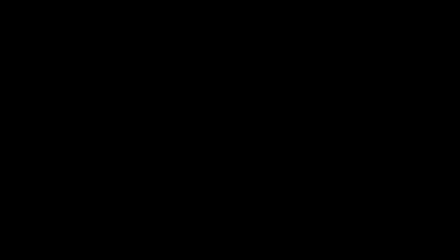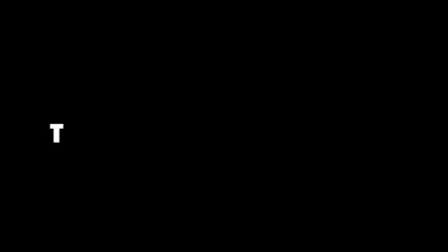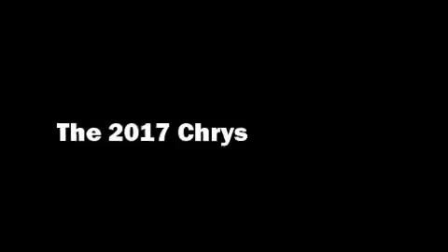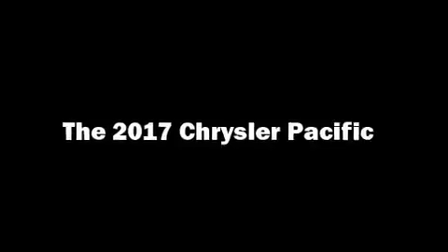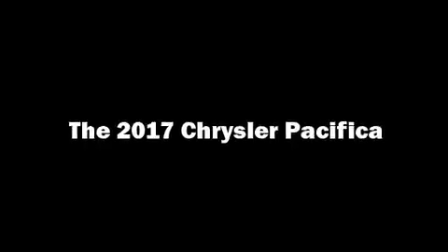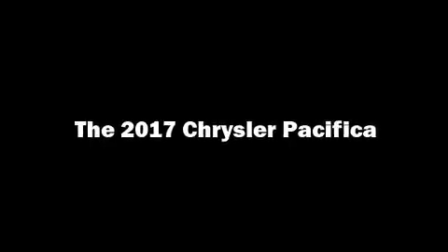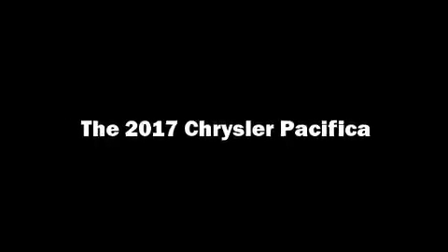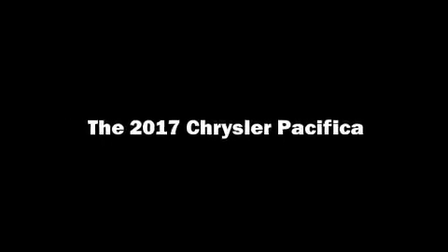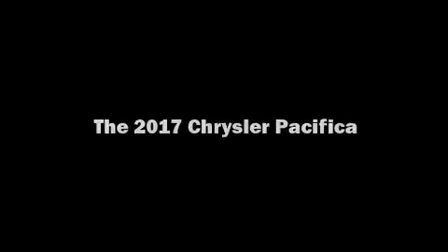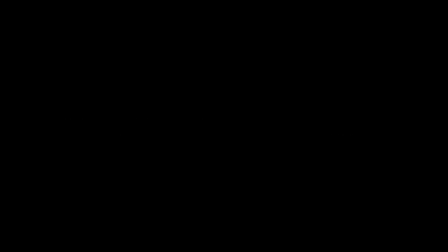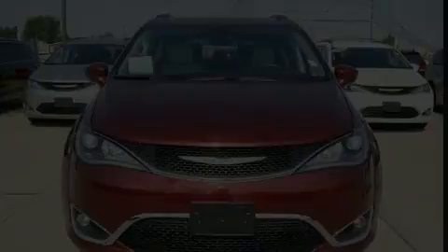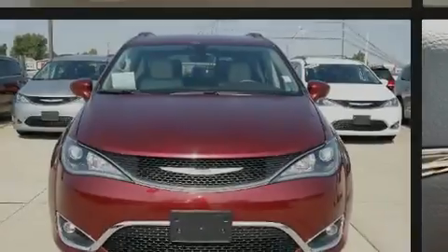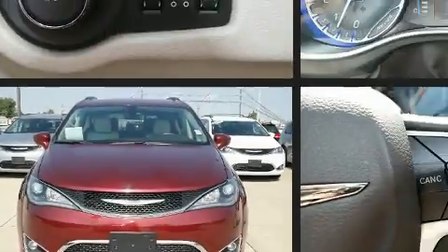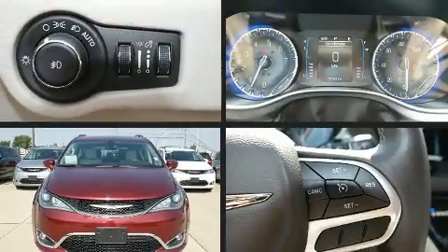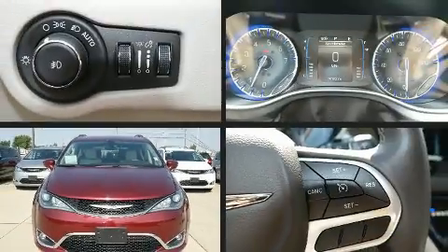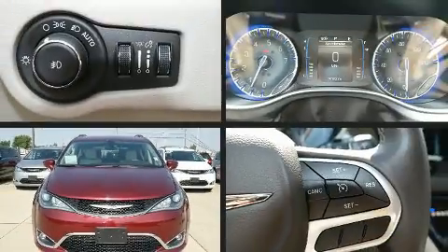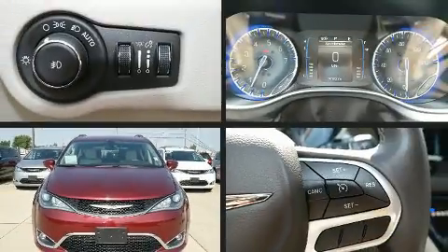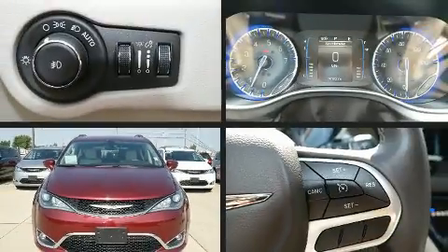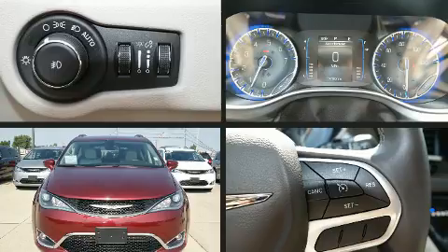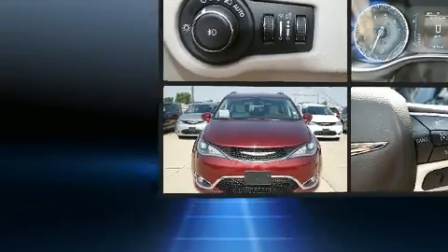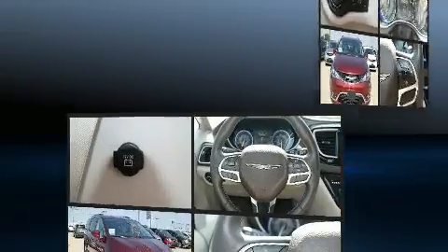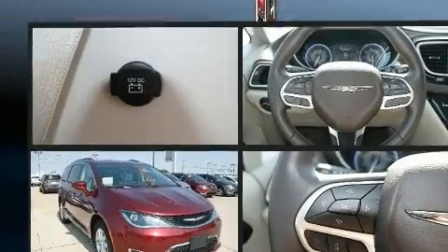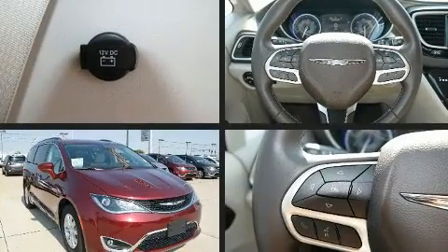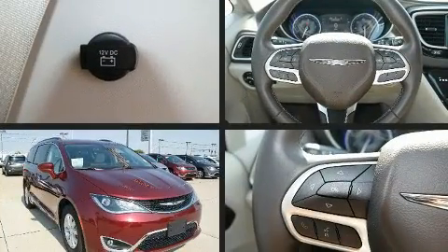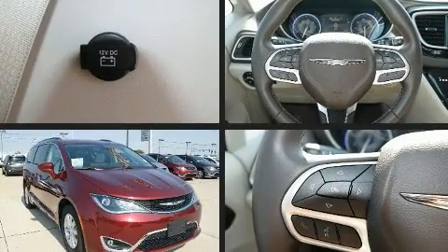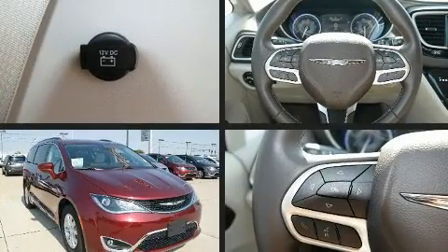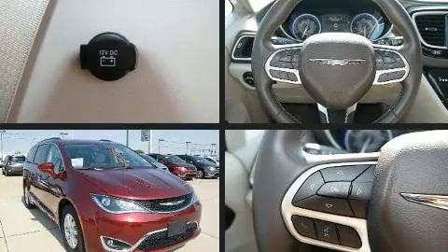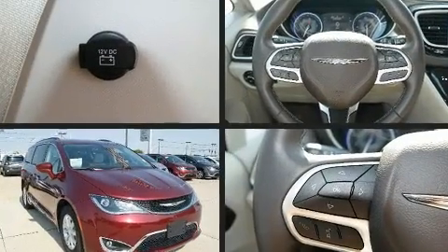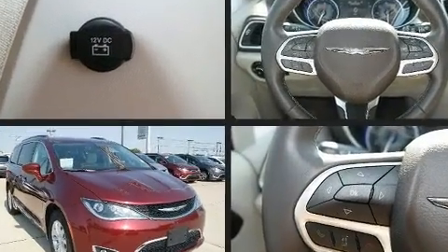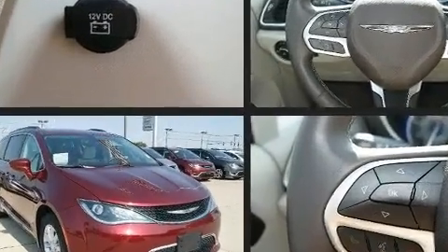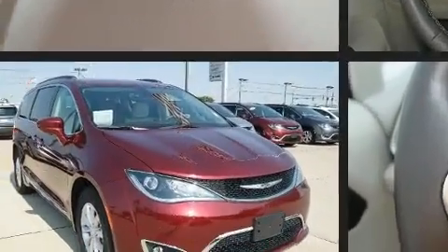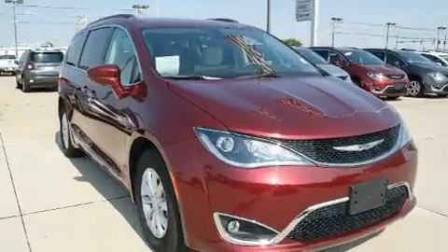Experience driving perfection in the 2017 Chrysler Pacifica. It features a front-wheel drive platform, an automatic transmission, and a refined six-cylinder engine.